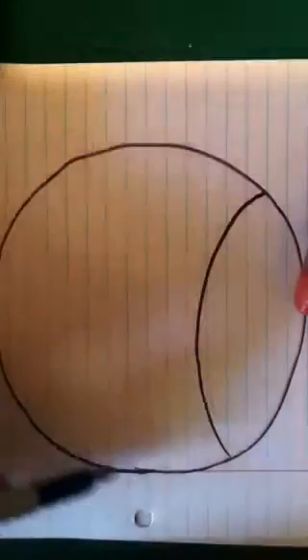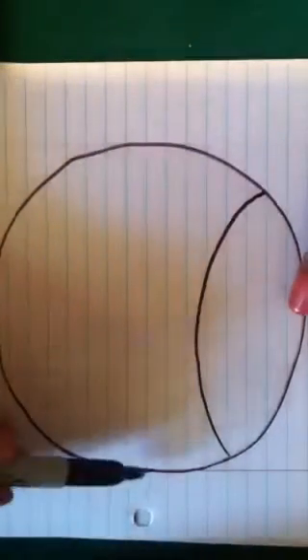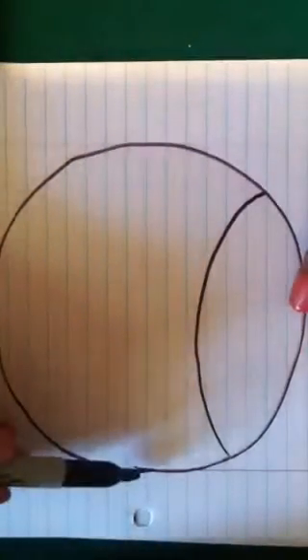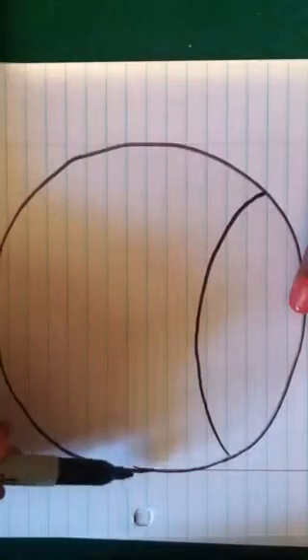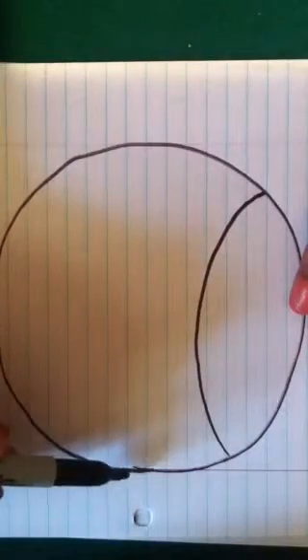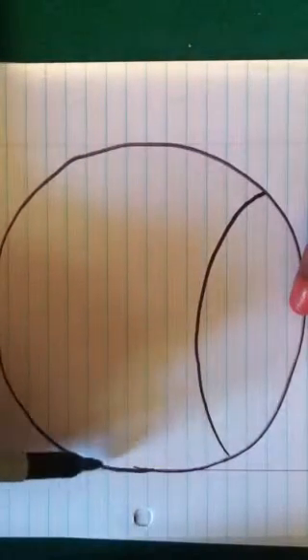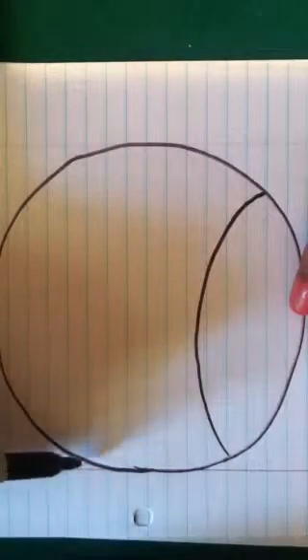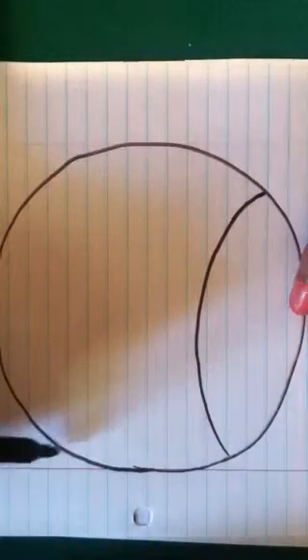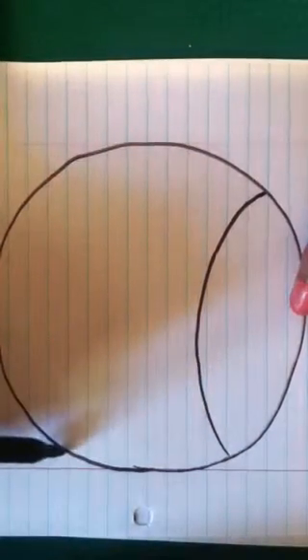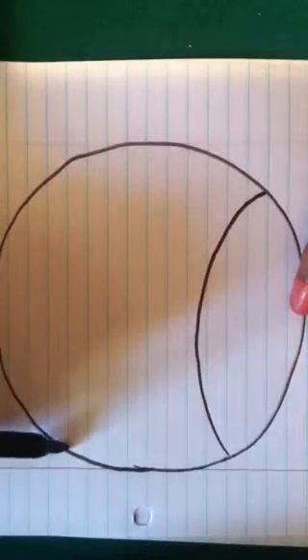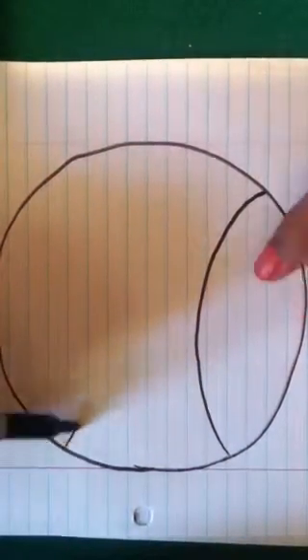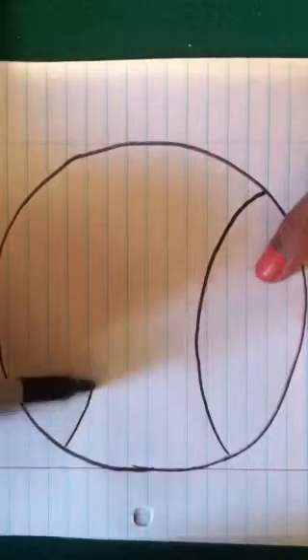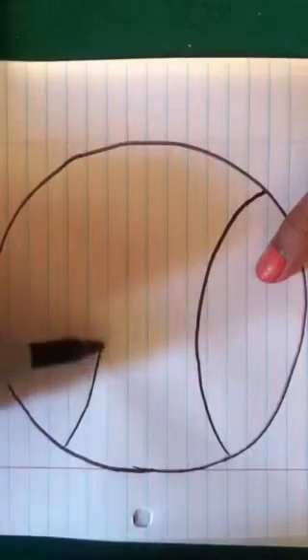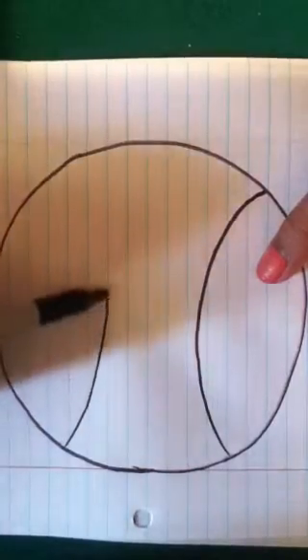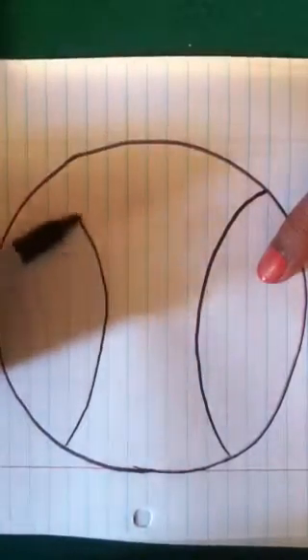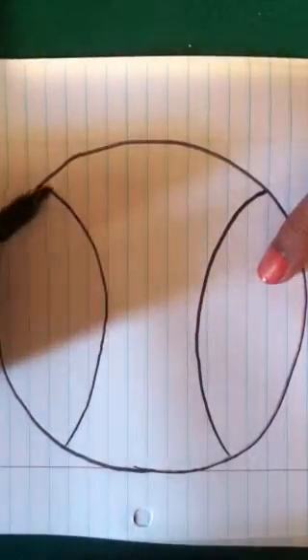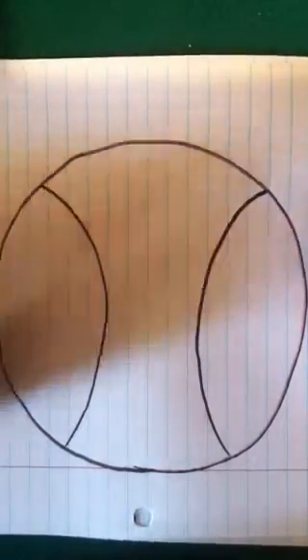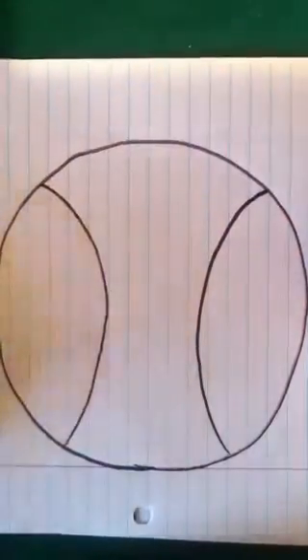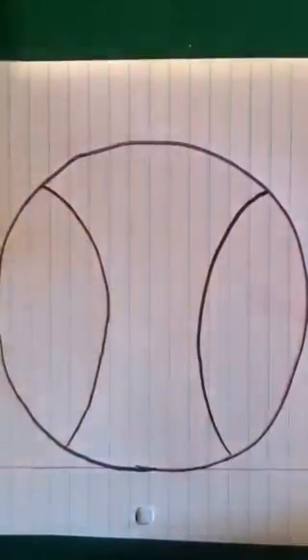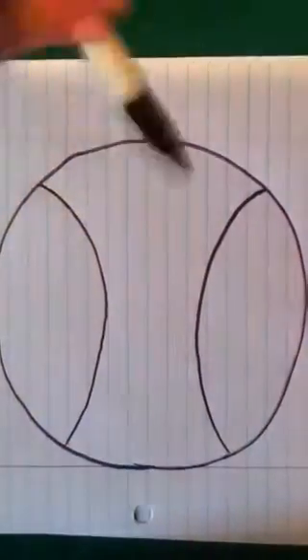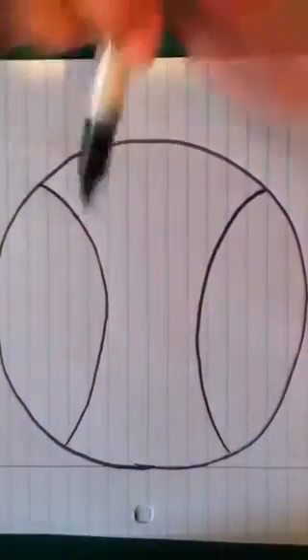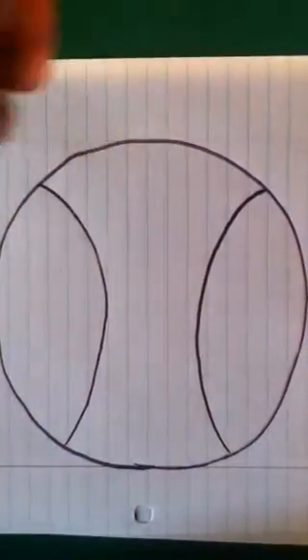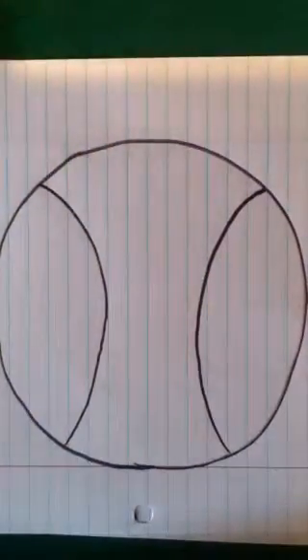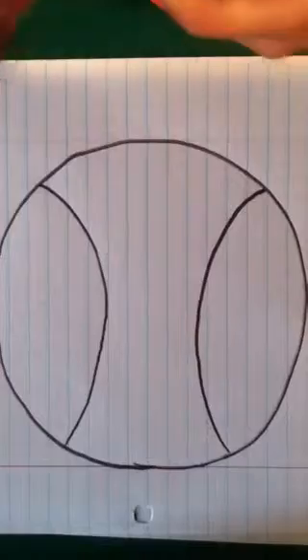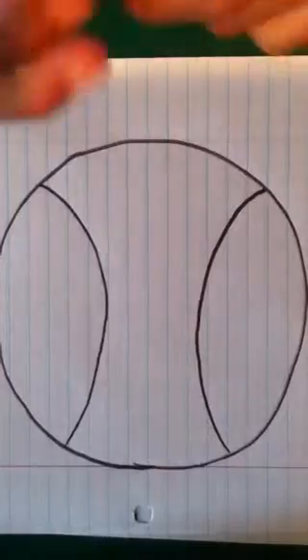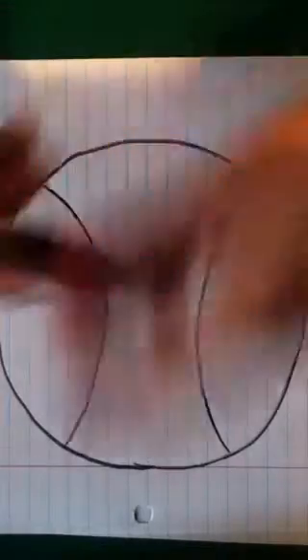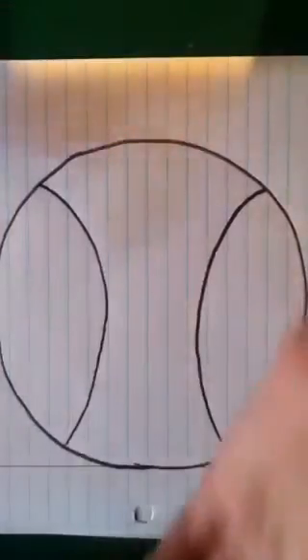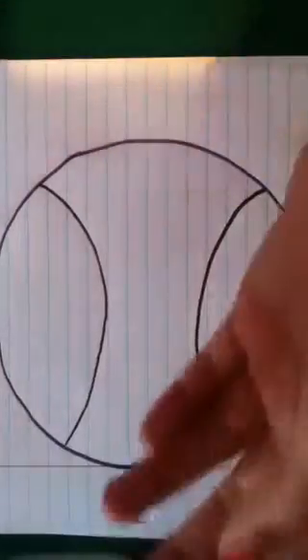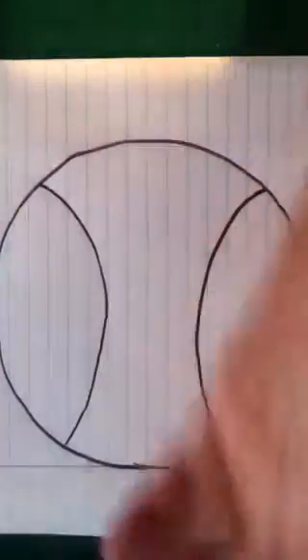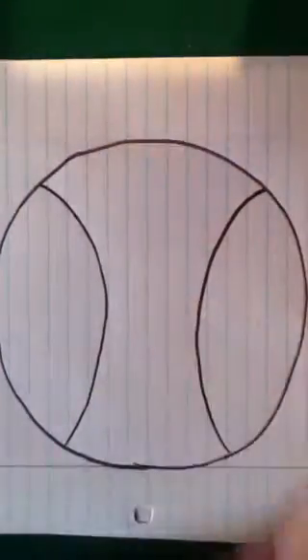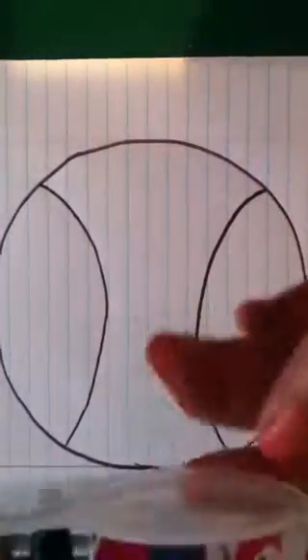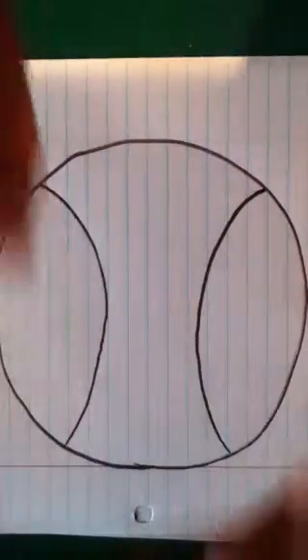Then we're going to do the same thing. Here's the middle — one, two, three. Just like that. And you're just going to keep those two curved lines.